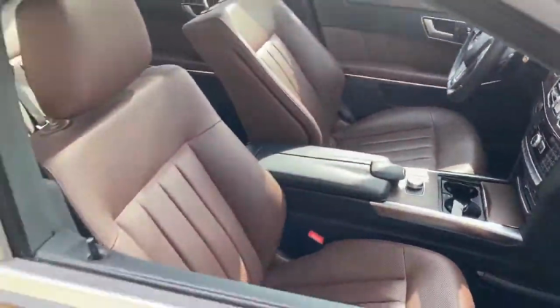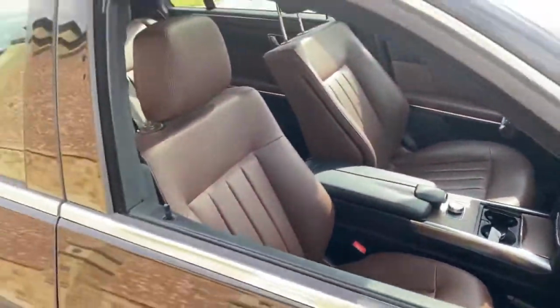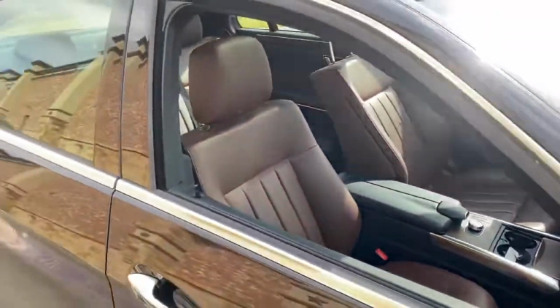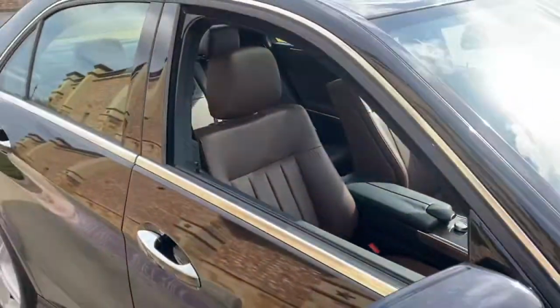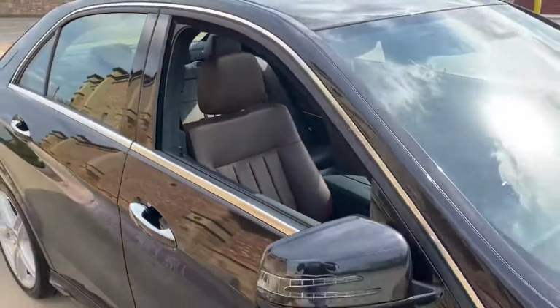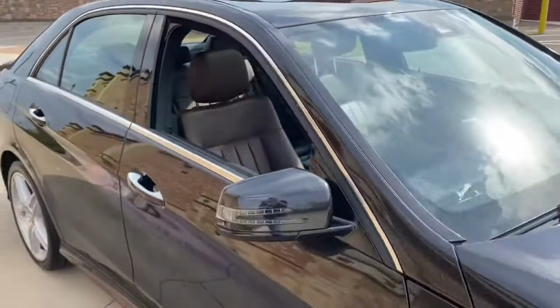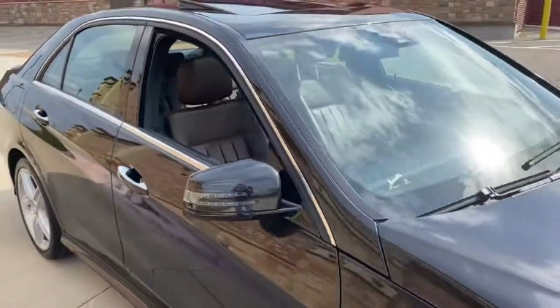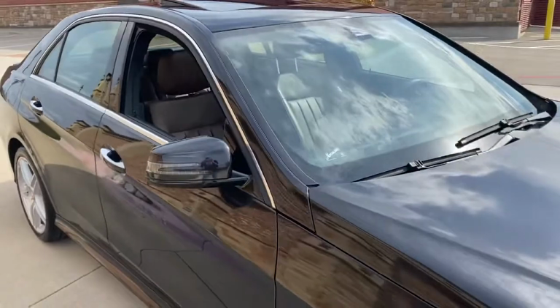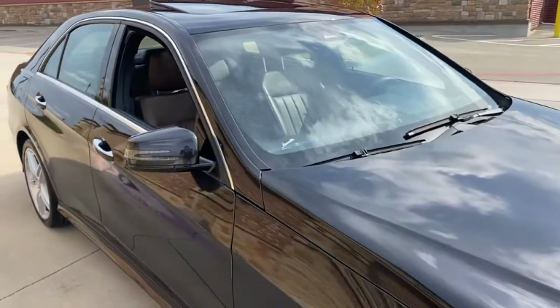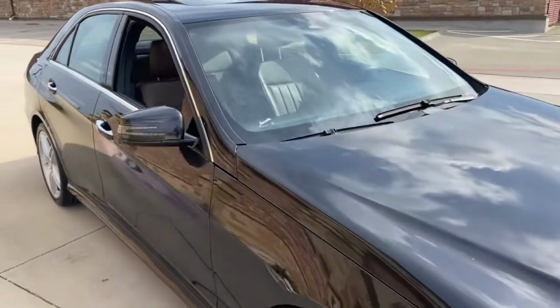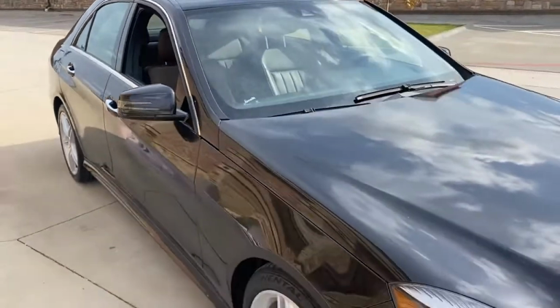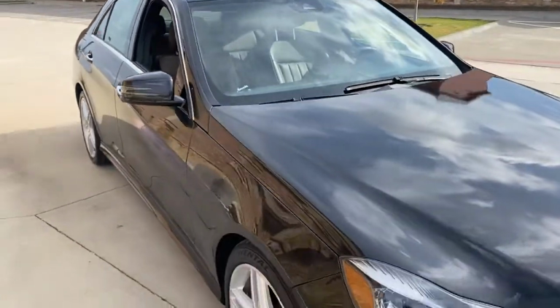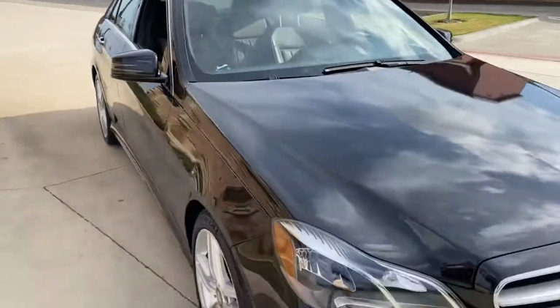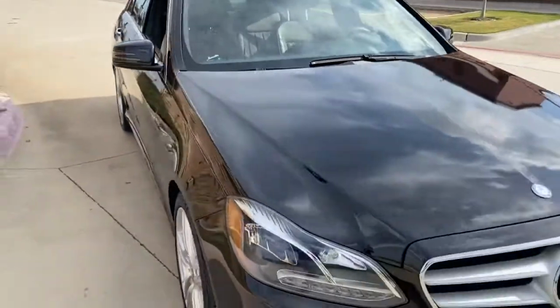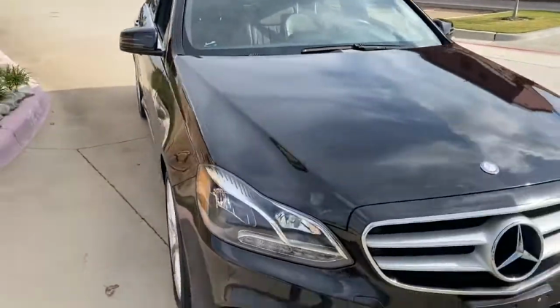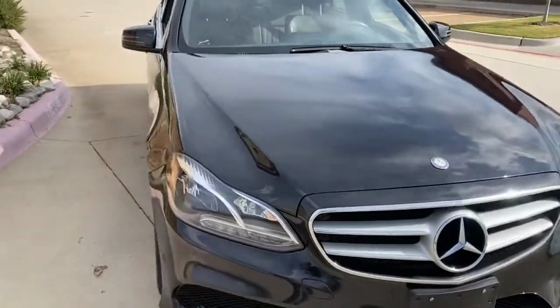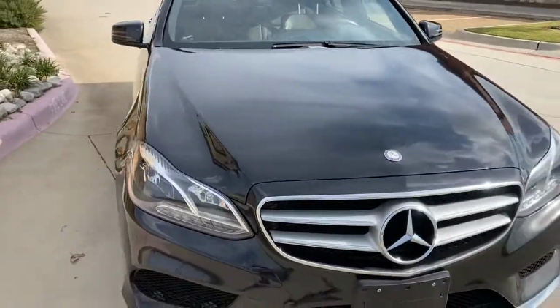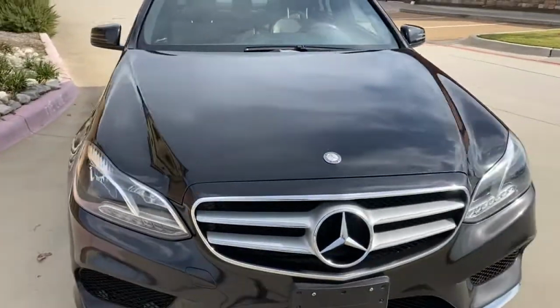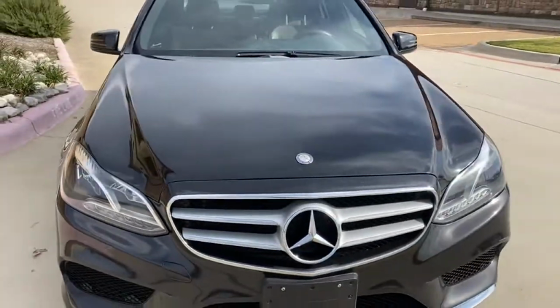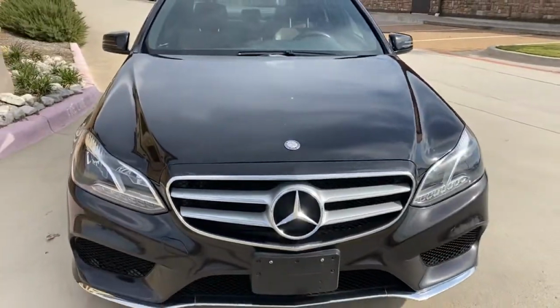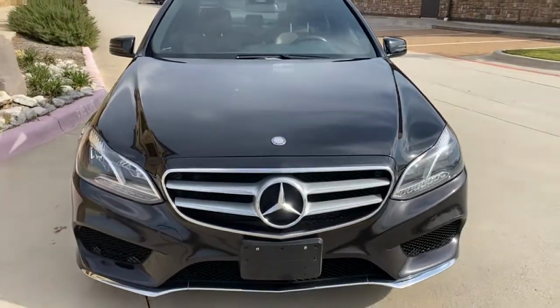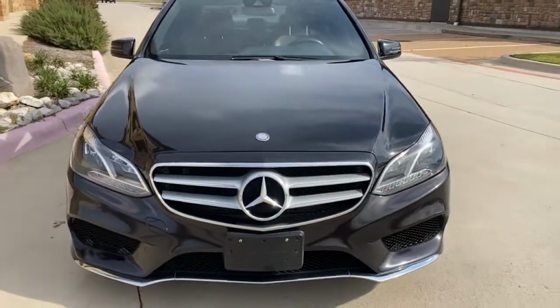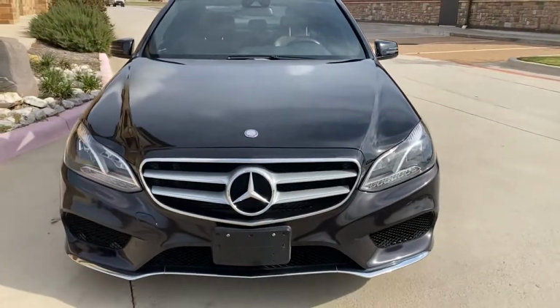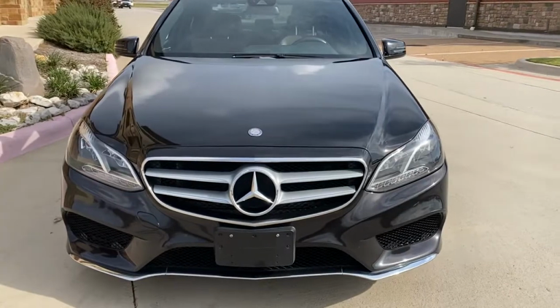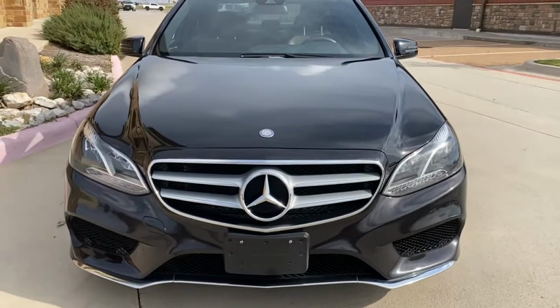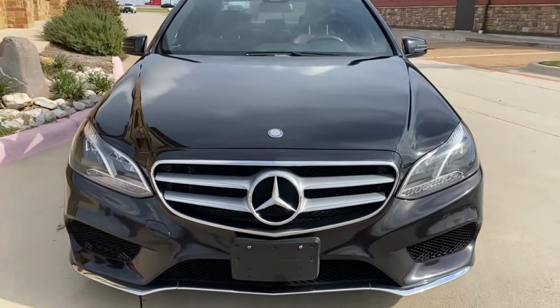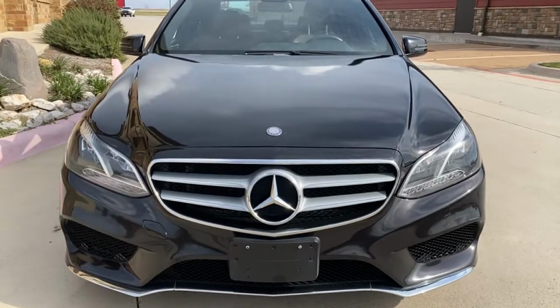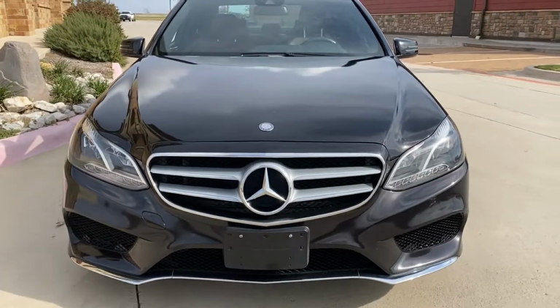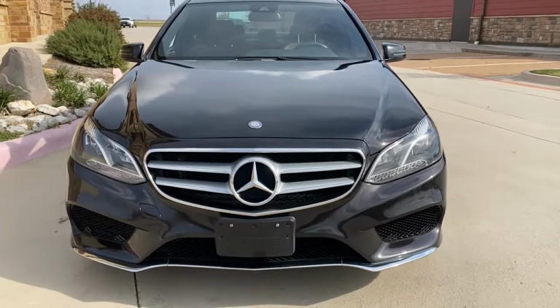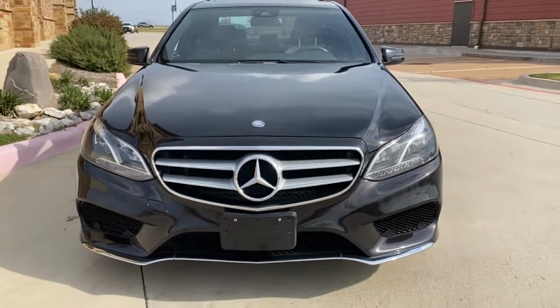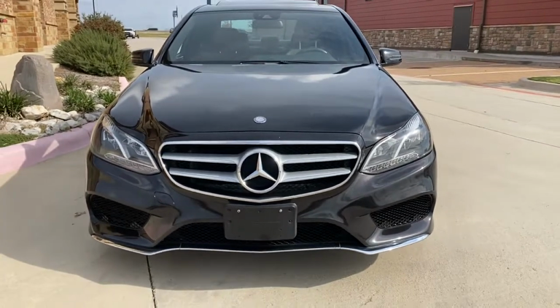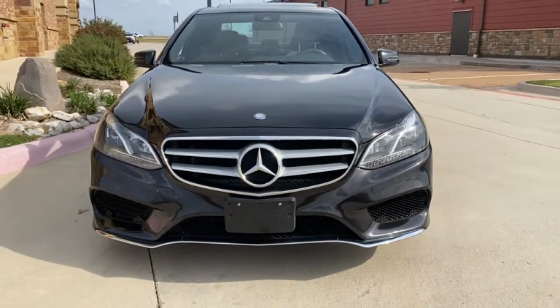This car is stickered for over $65,000. It literally looks like it has less than 30,000 miles on it. Runs and drives amazing — it is a whole heck of a lot of car.